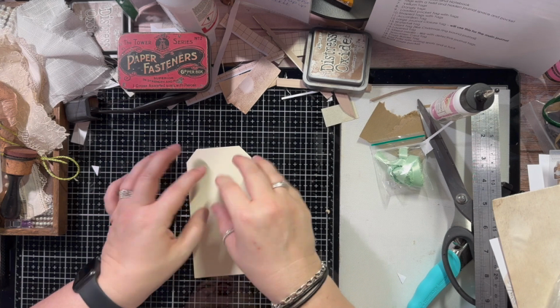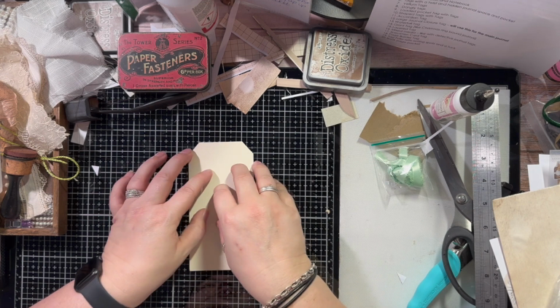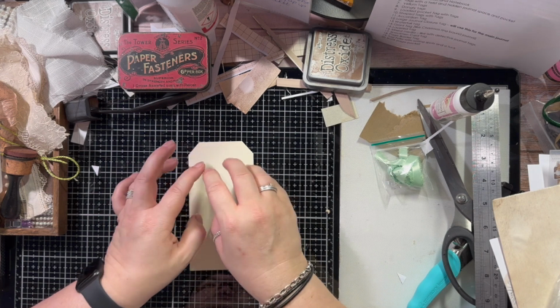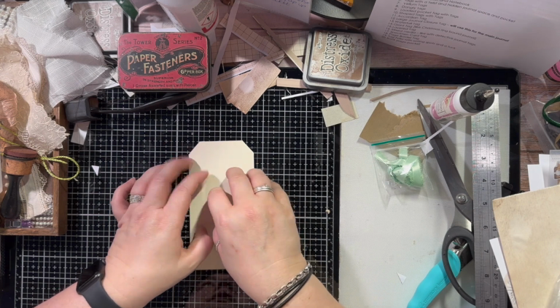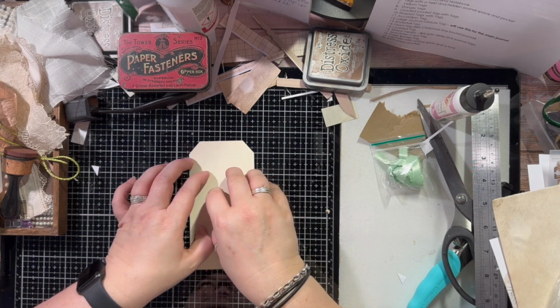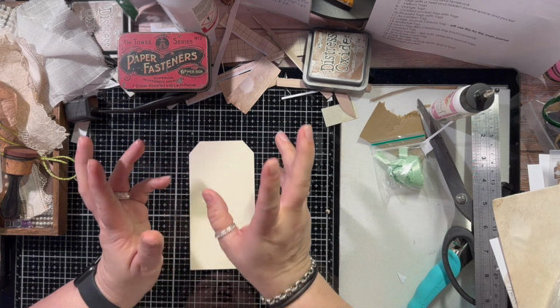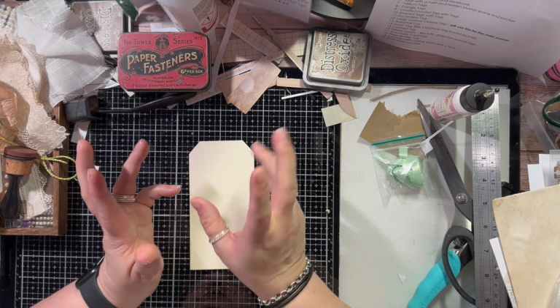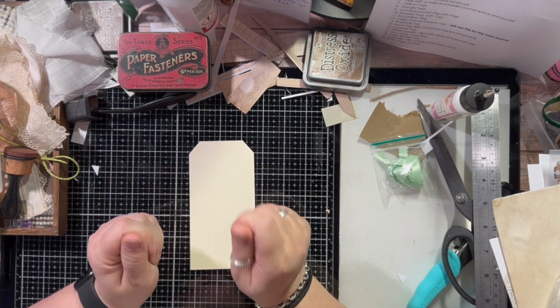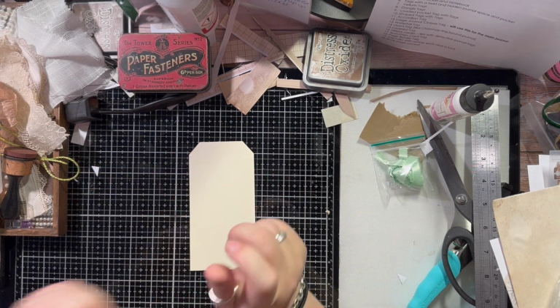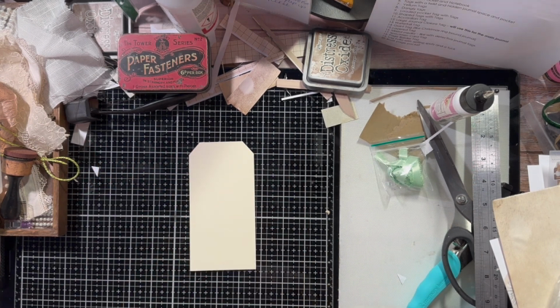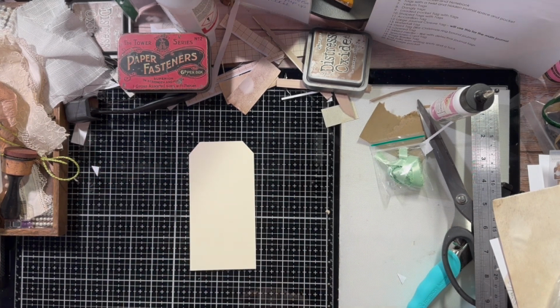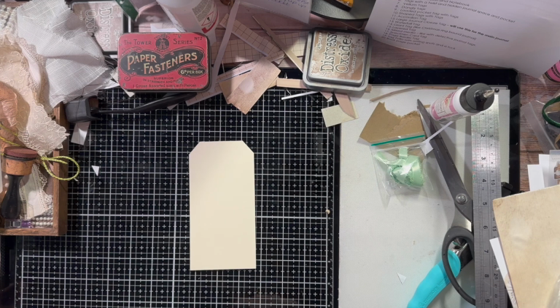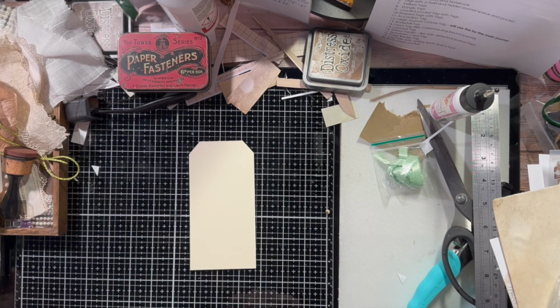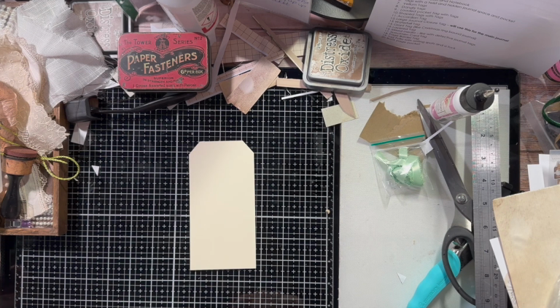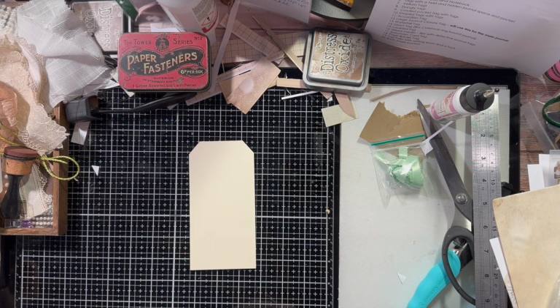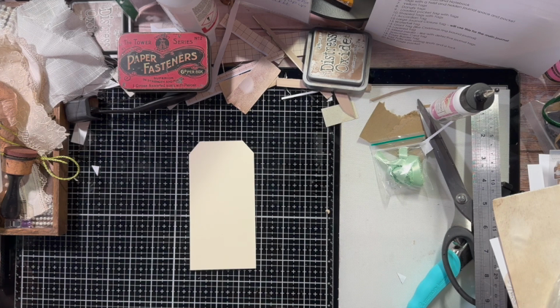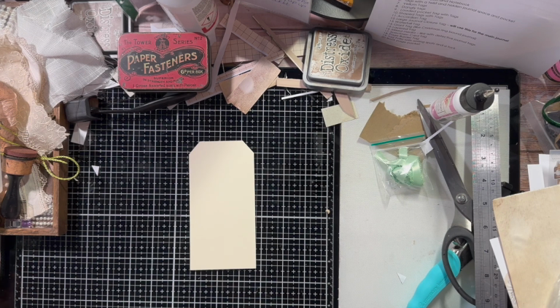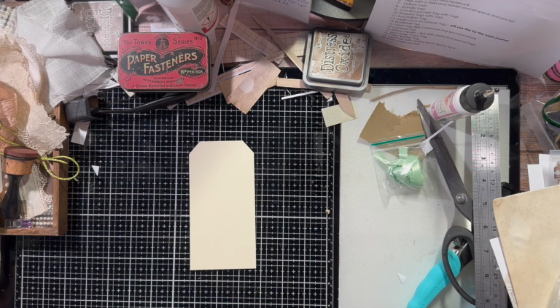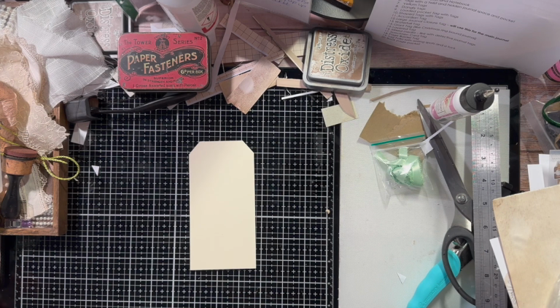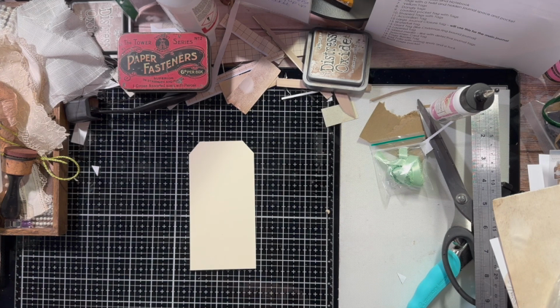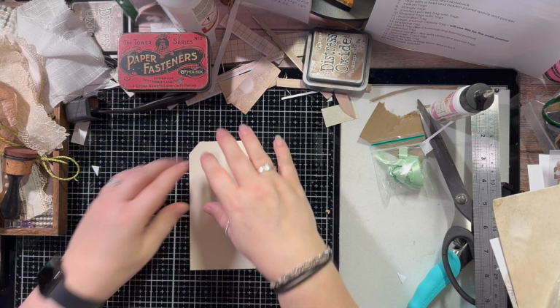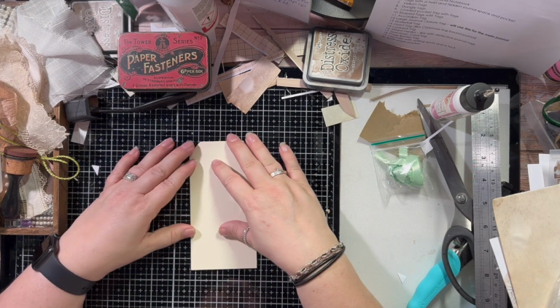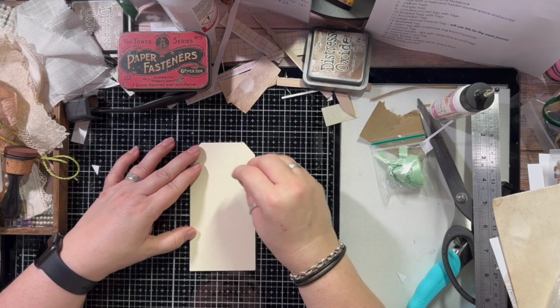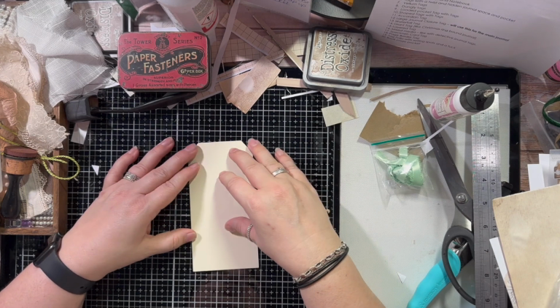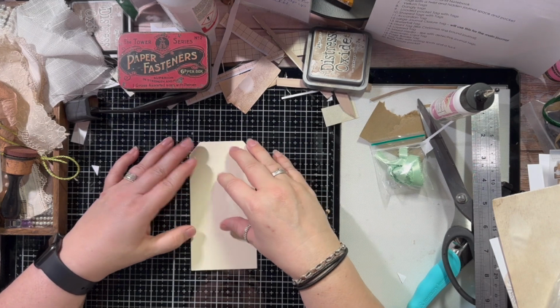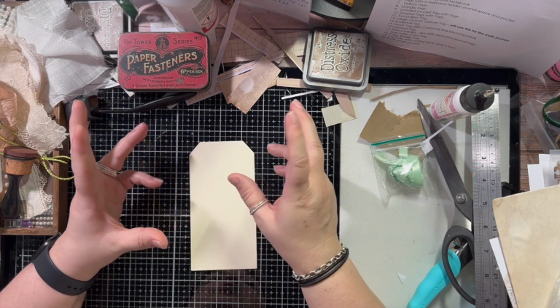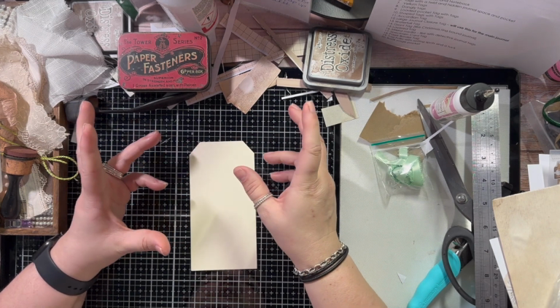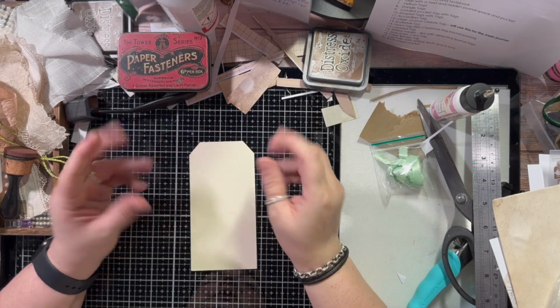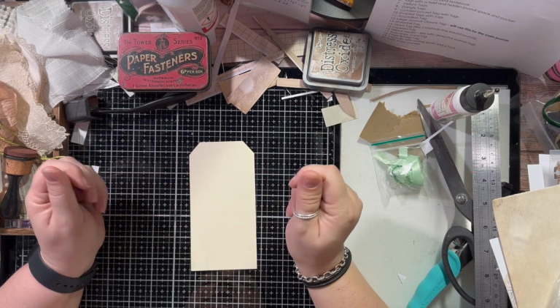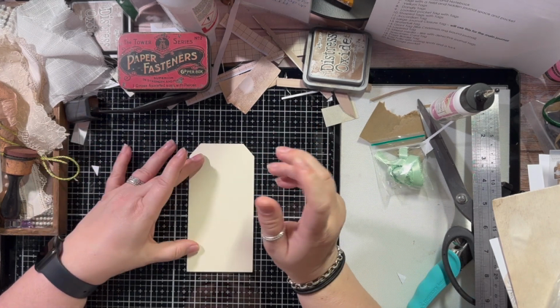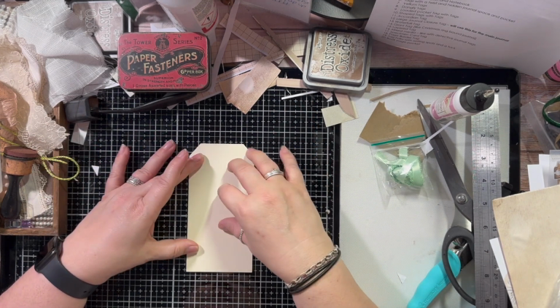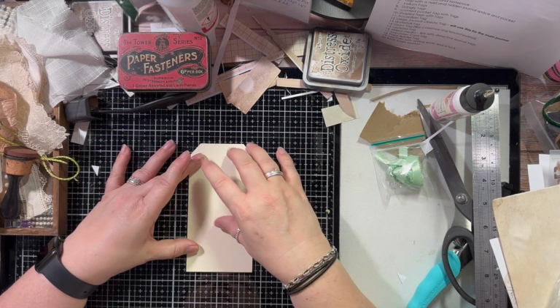All of the videos will be in a playlist. So without further ado, let's get started. Day one we did a paper bag tag, day two we did a notebook tag, and today we're going to do a fabric tag.